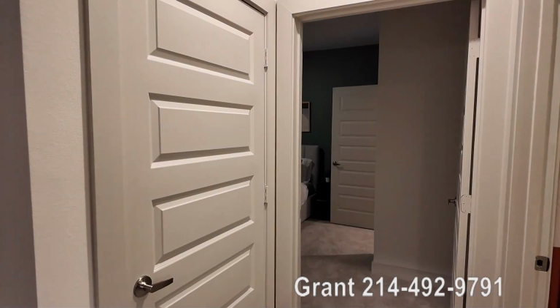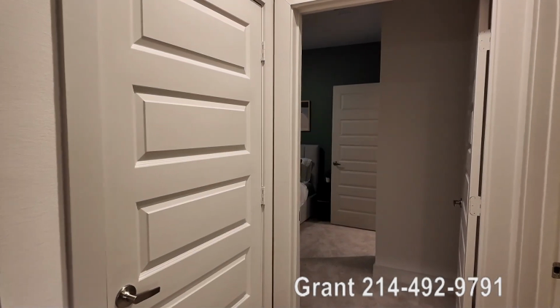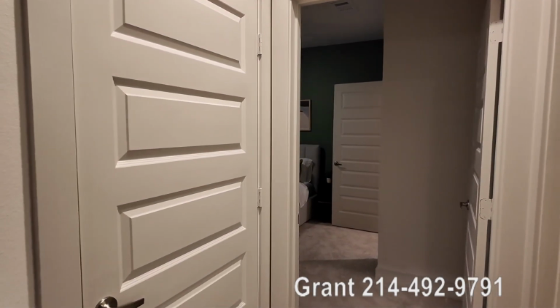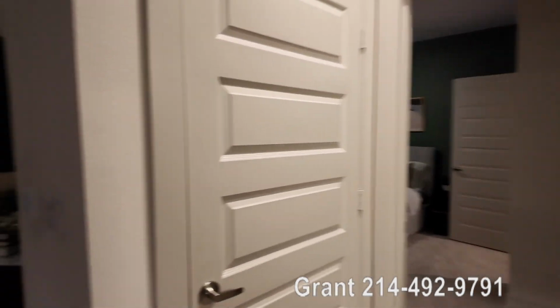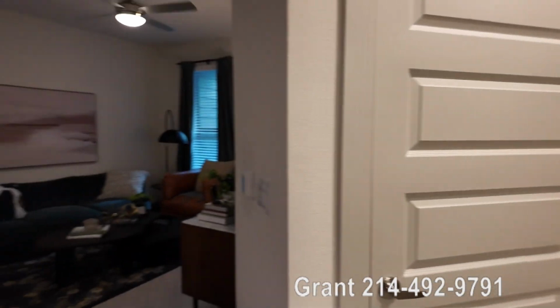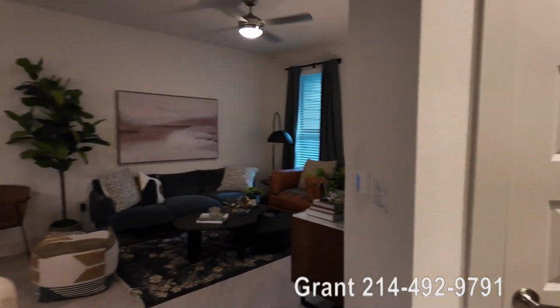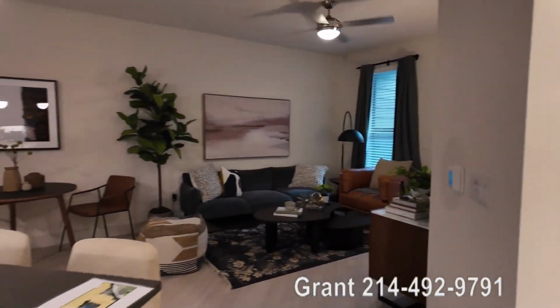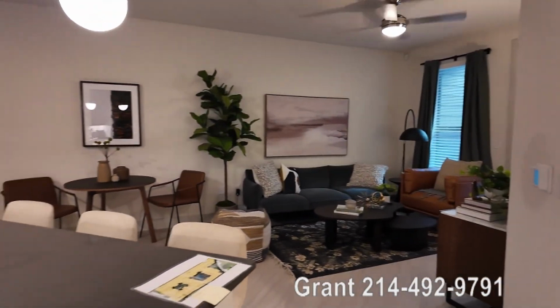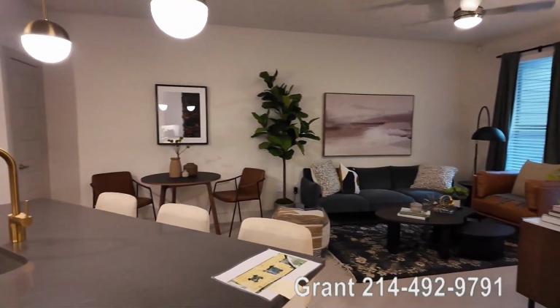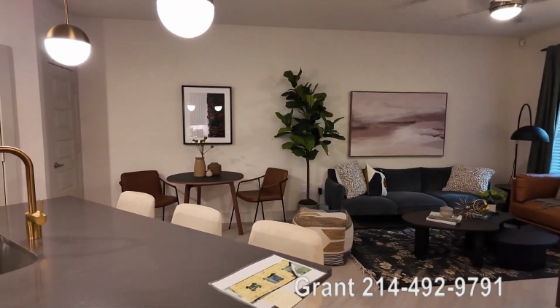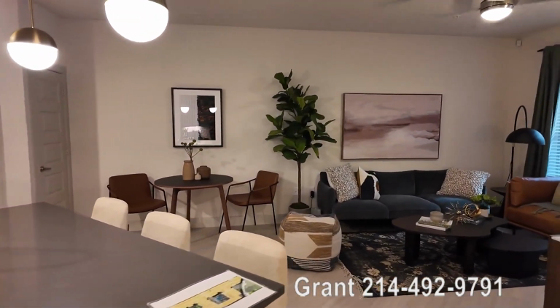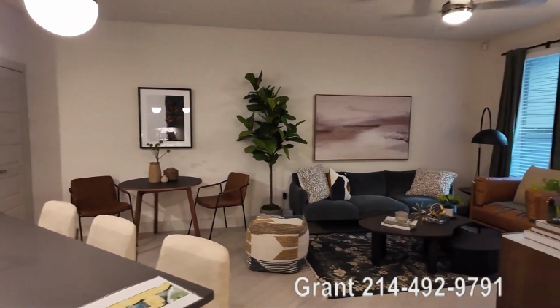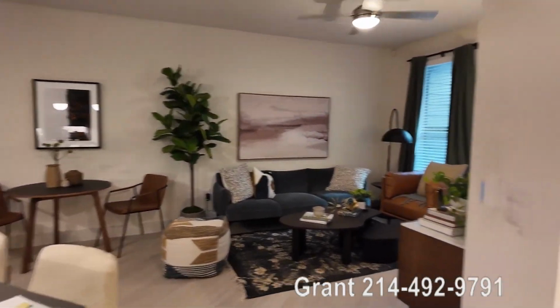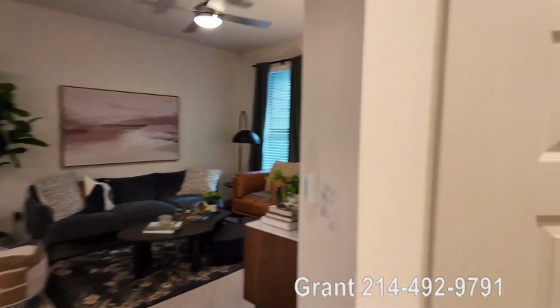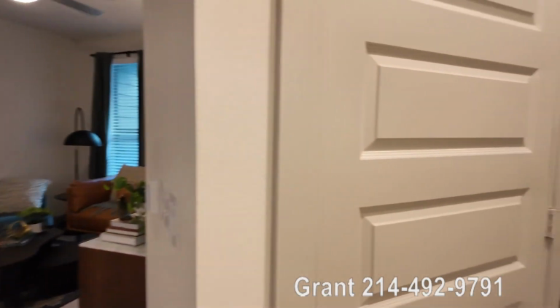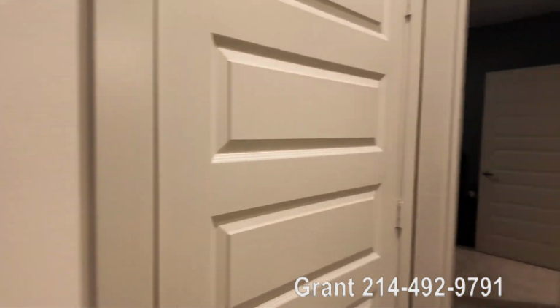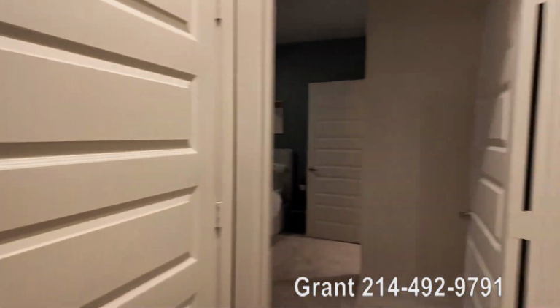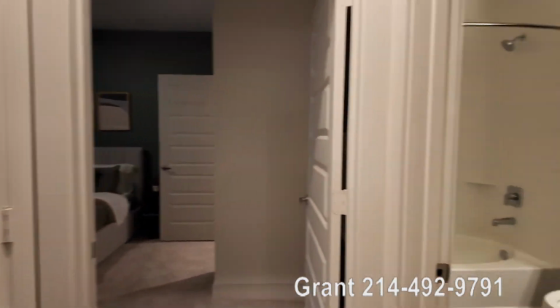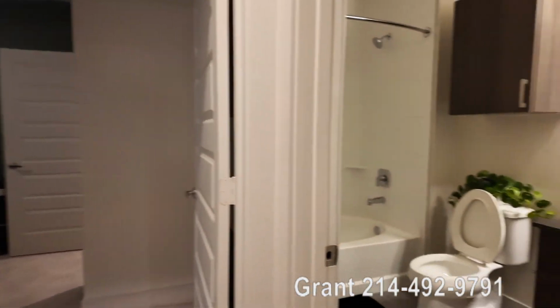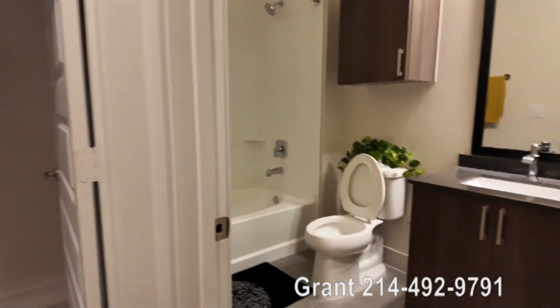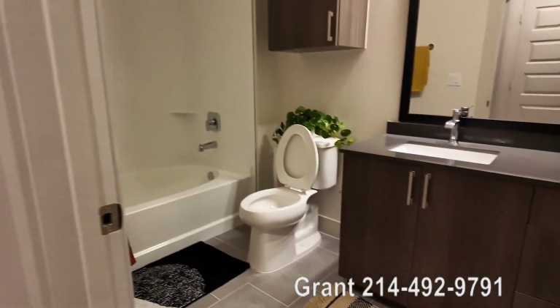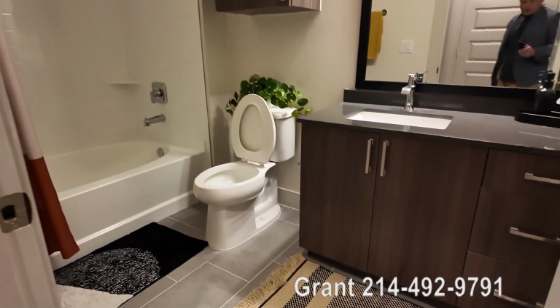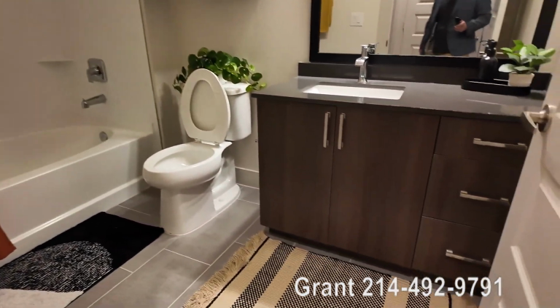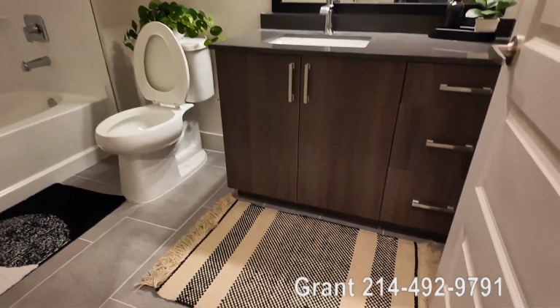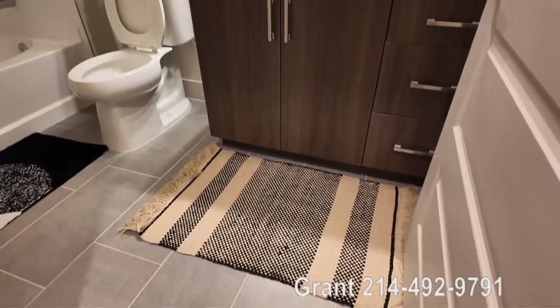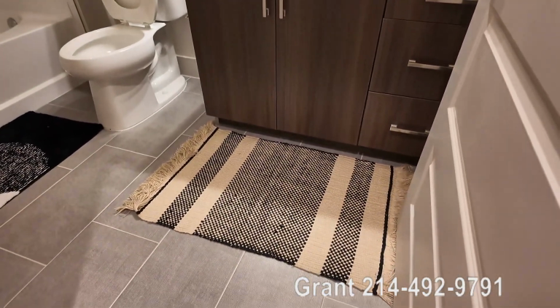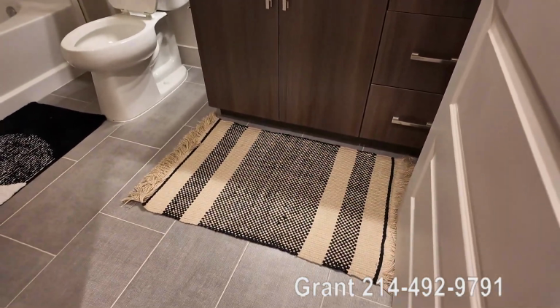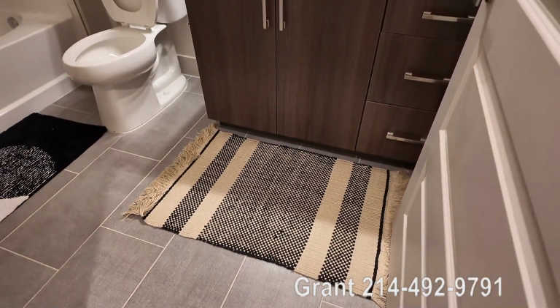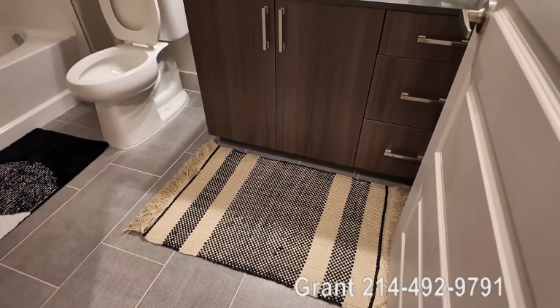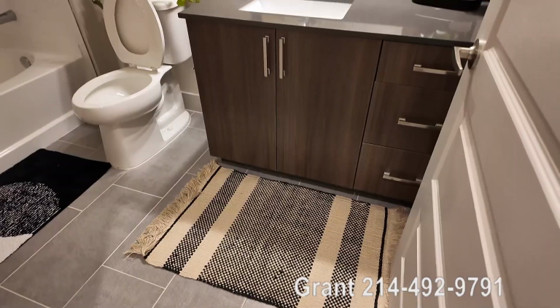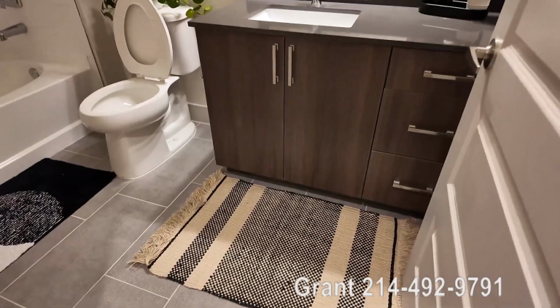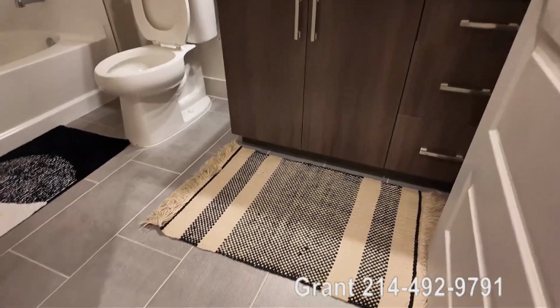This is part two of the one-bedroom model at the East Bend in Houston, Texas in the Heights. Let's start this time with the bathroom — this is what the bathroom looks like. It's pretty cool.